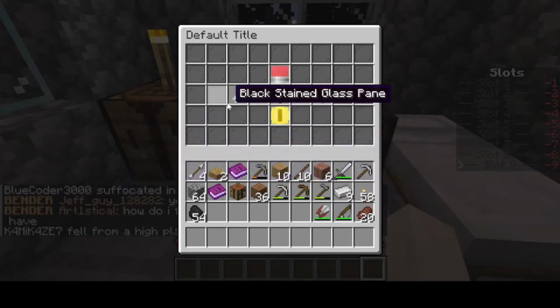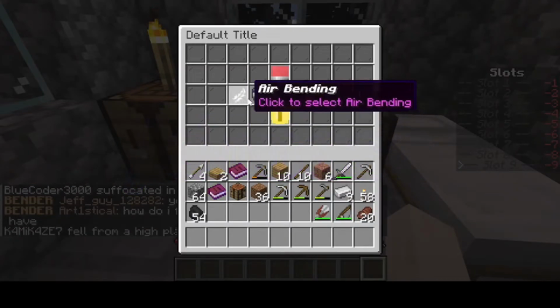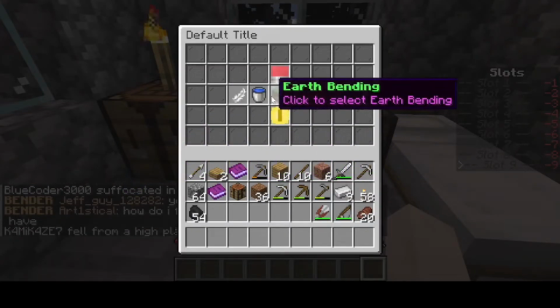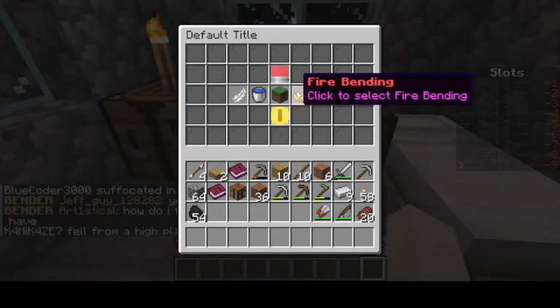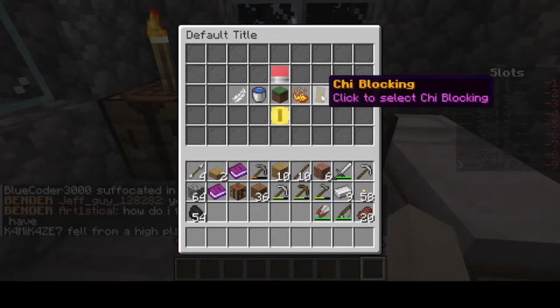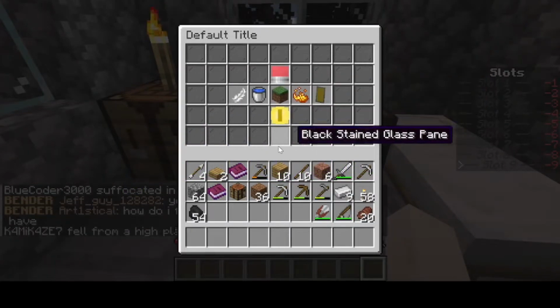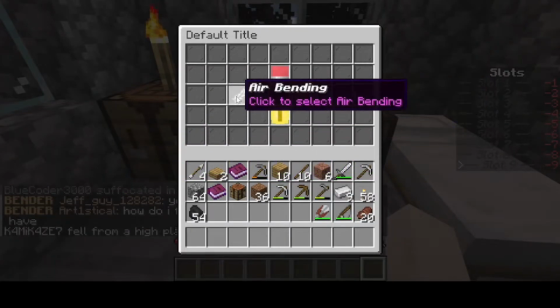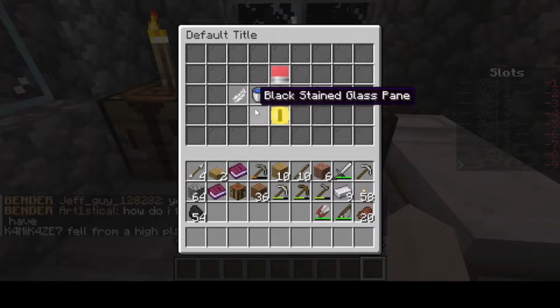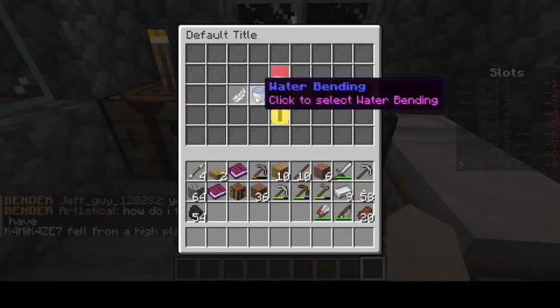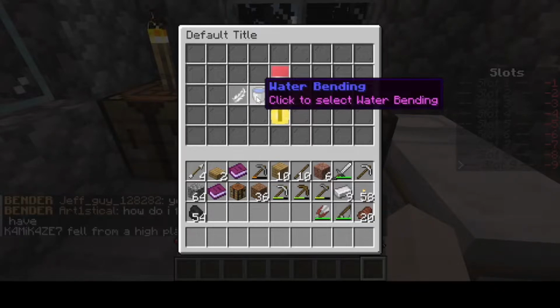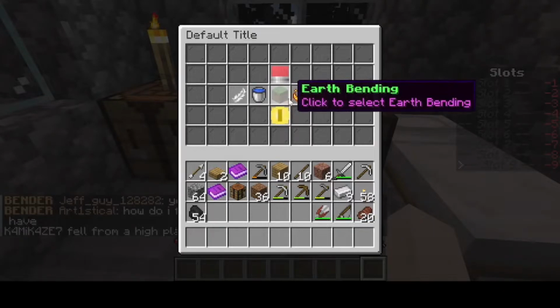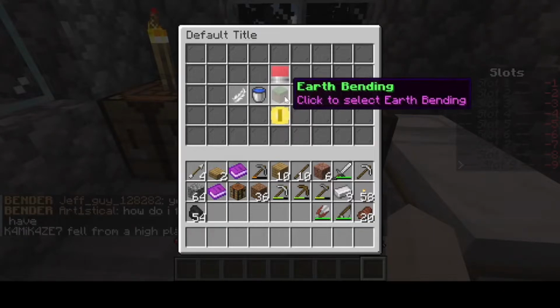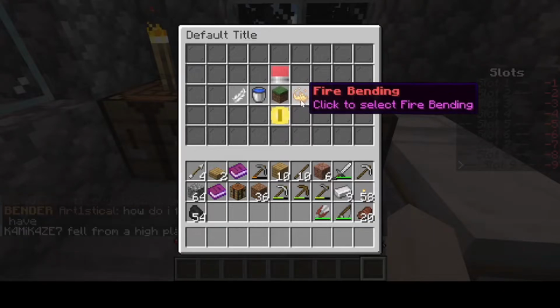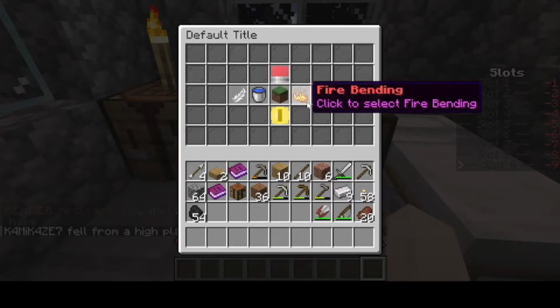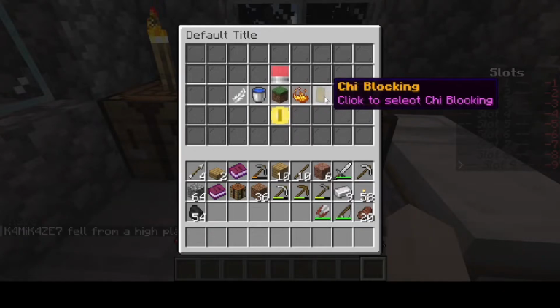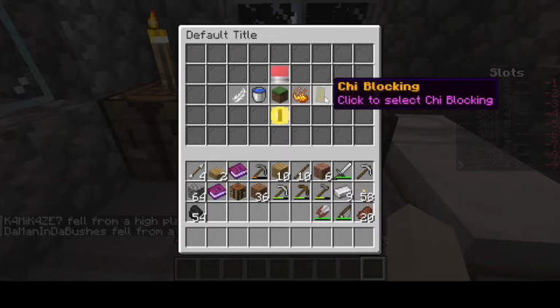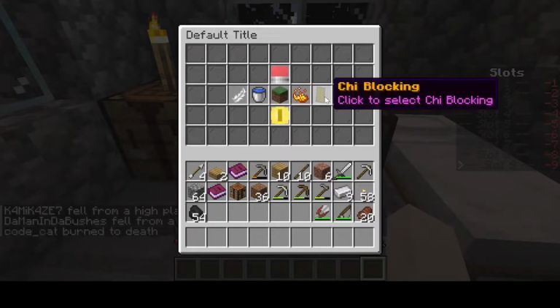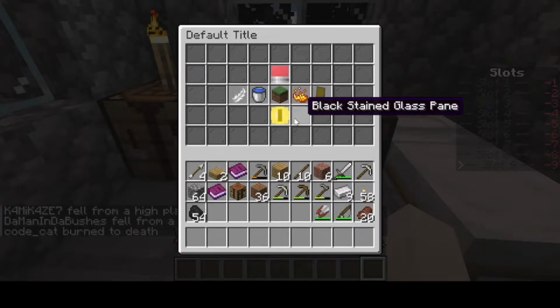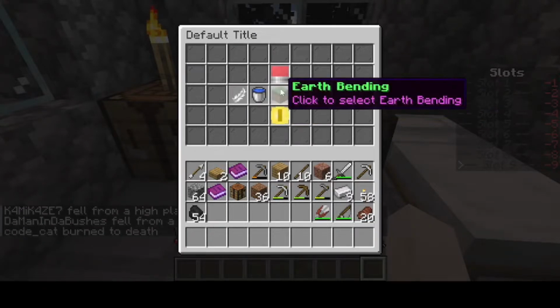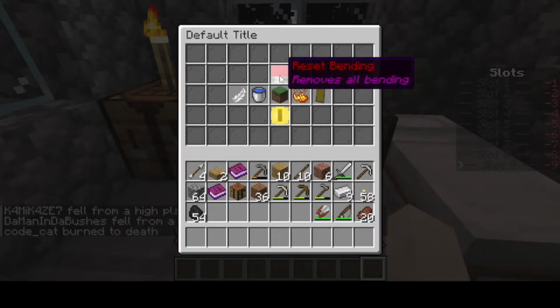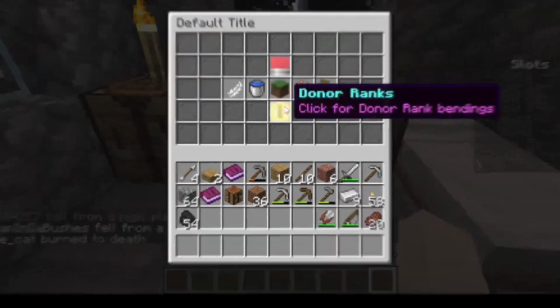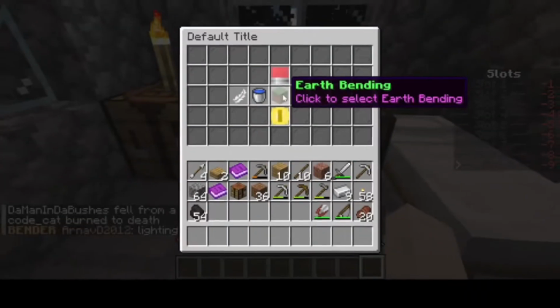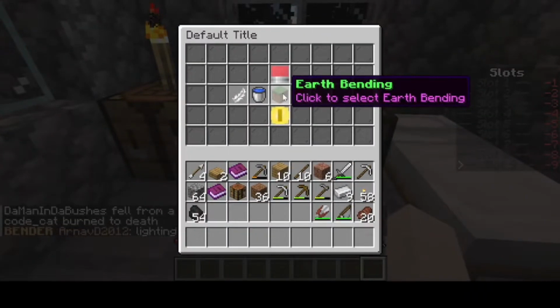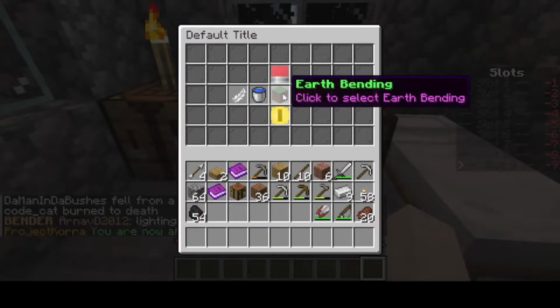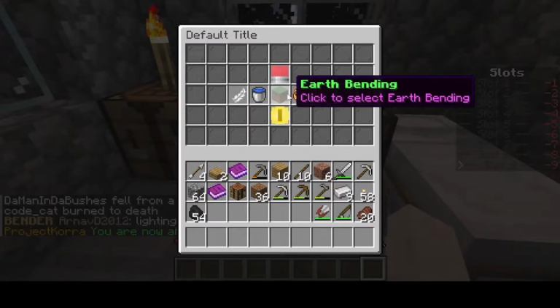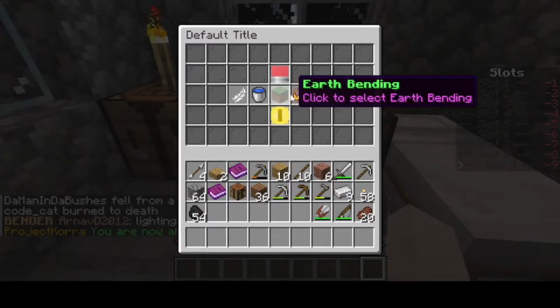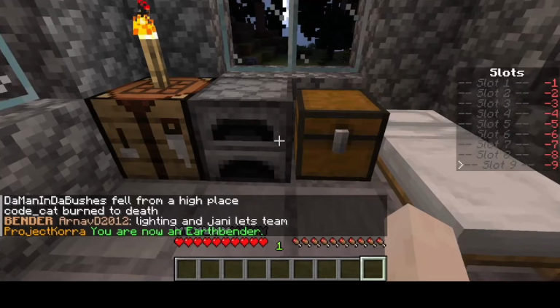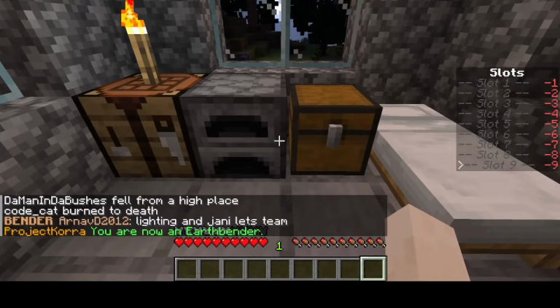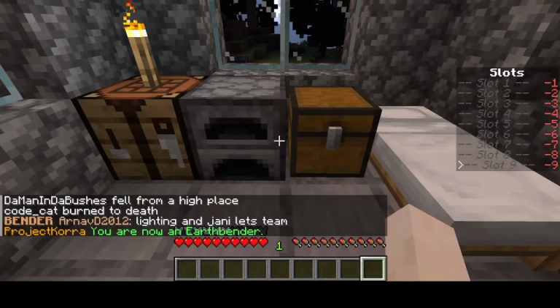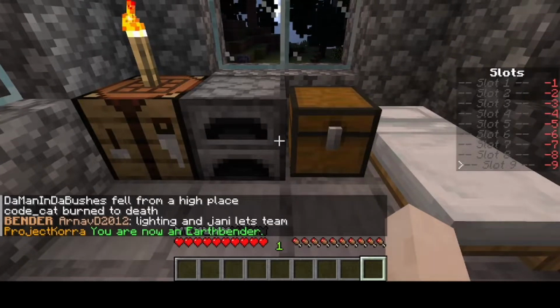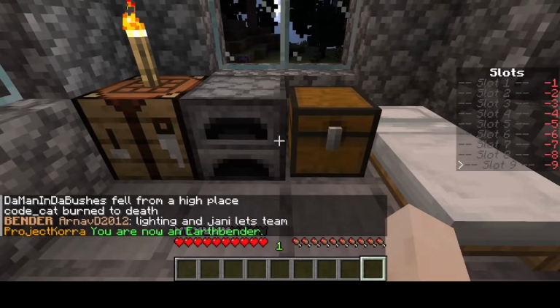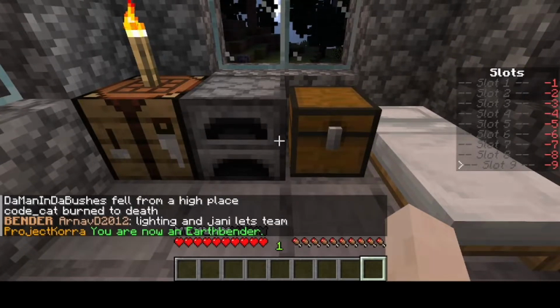You have your options: airbending, waterbending, earthbending, firebending, and chi-blocking. You have chosen earthbending — you are now an earthbender.